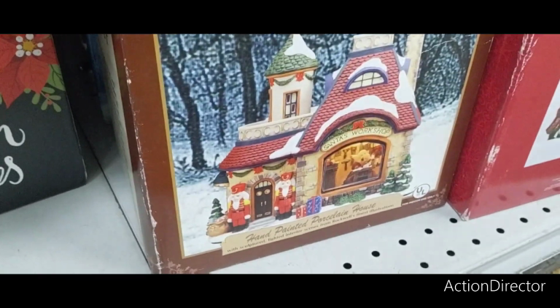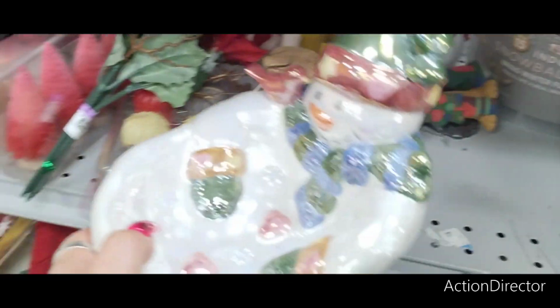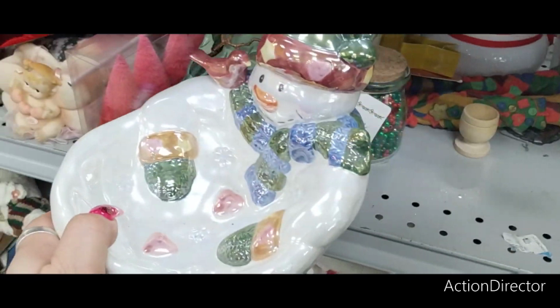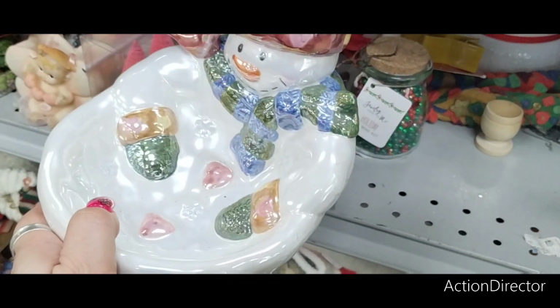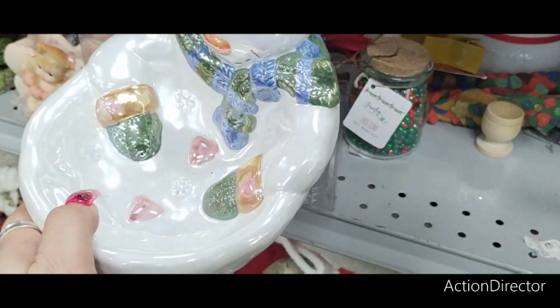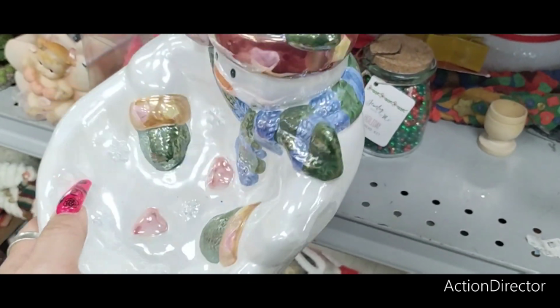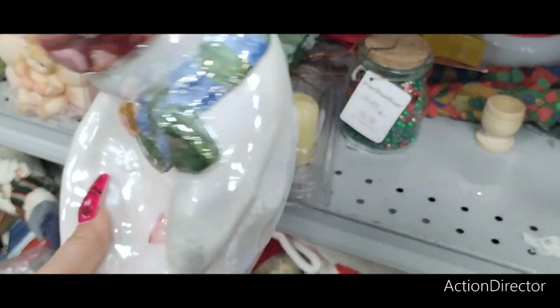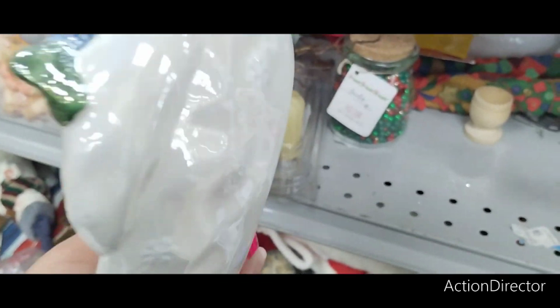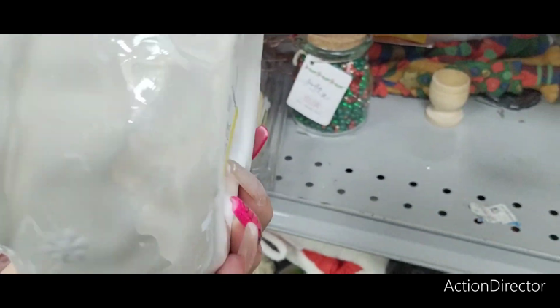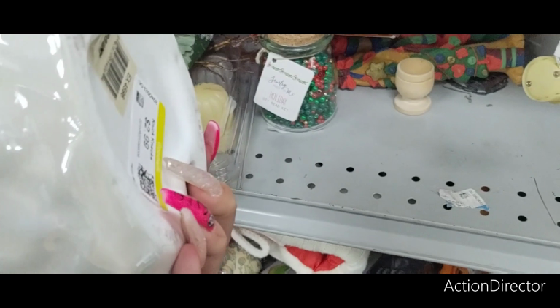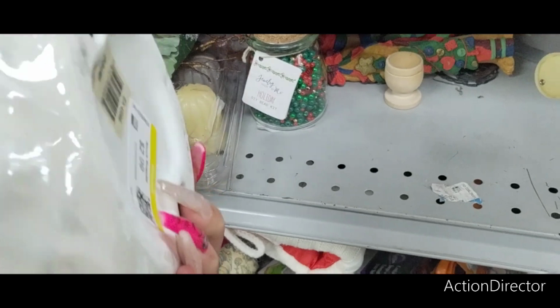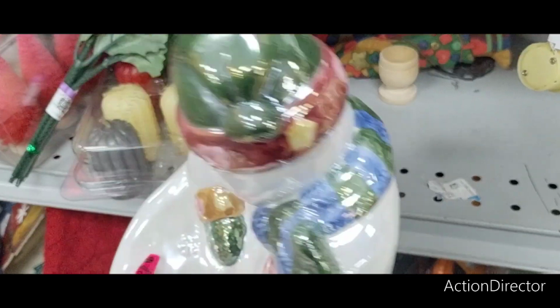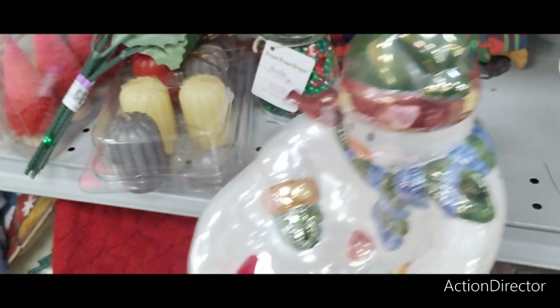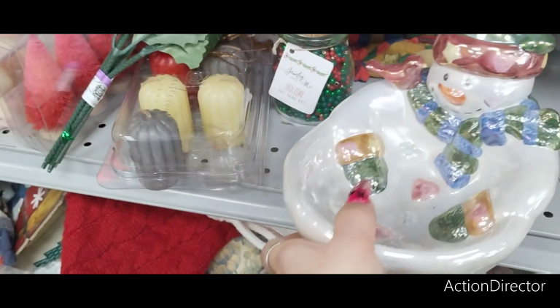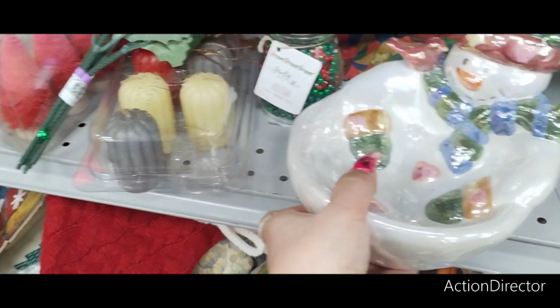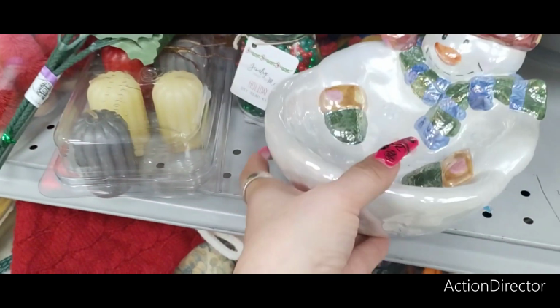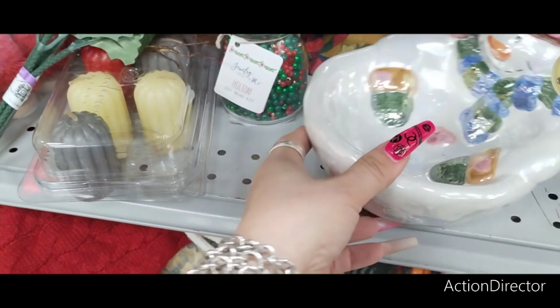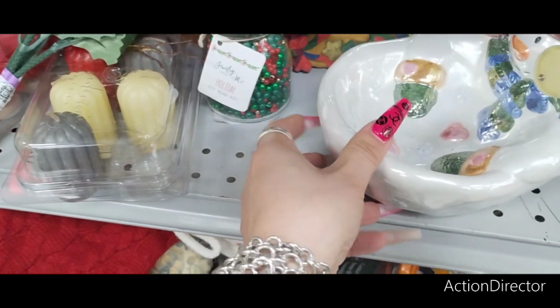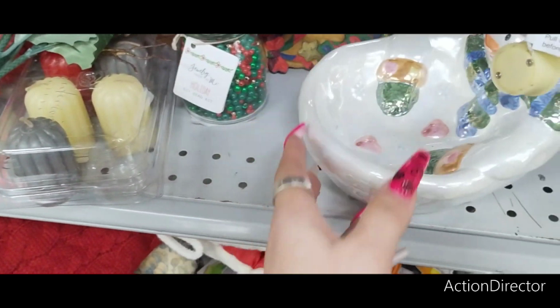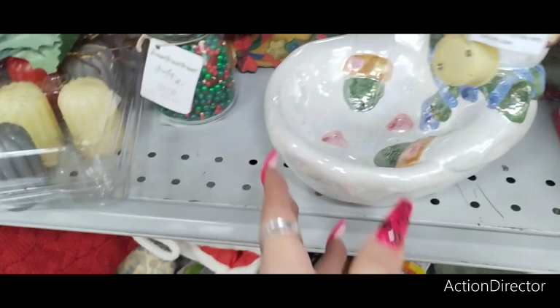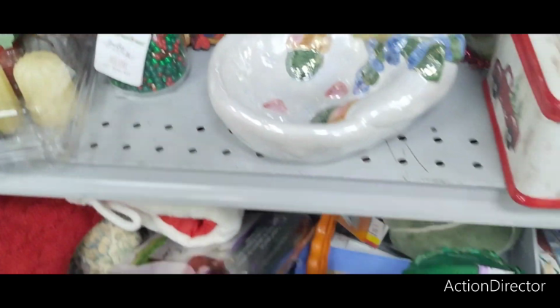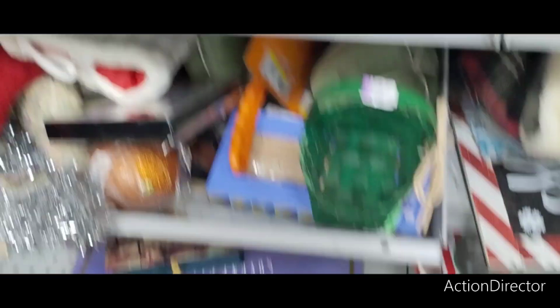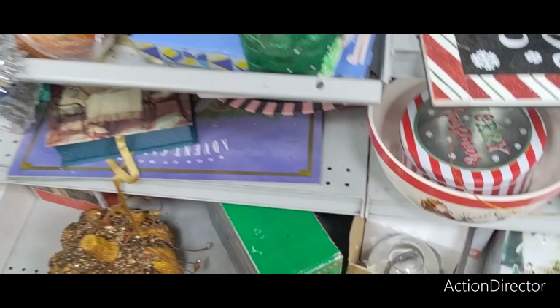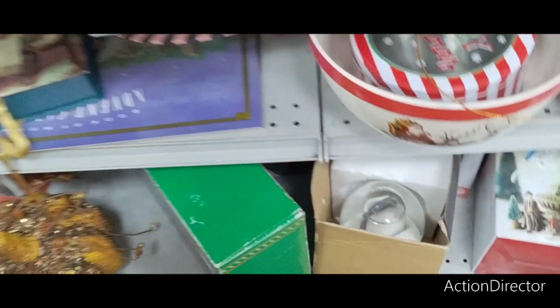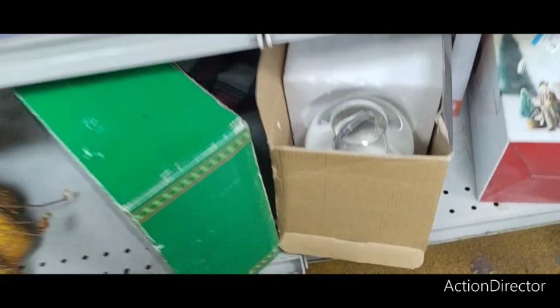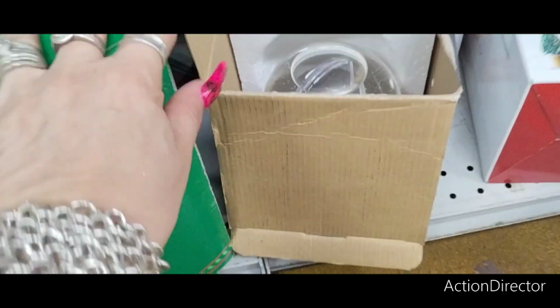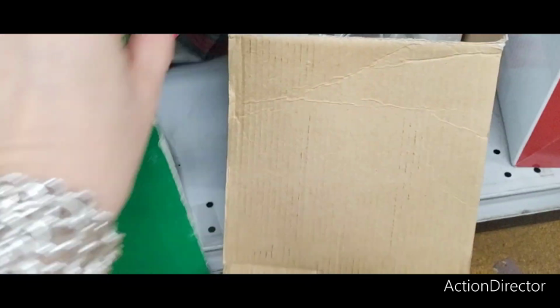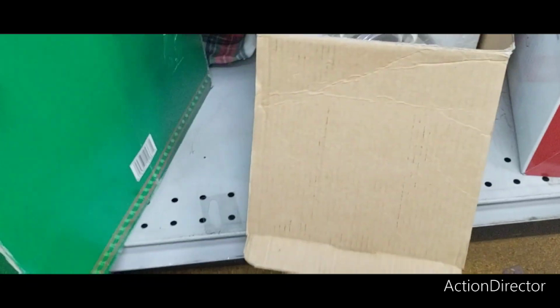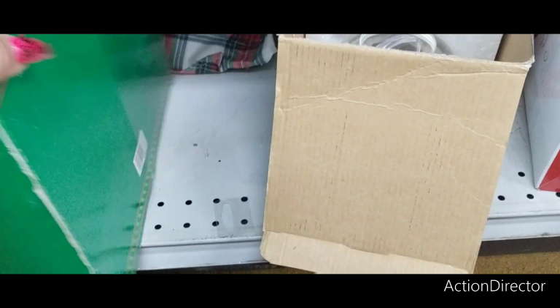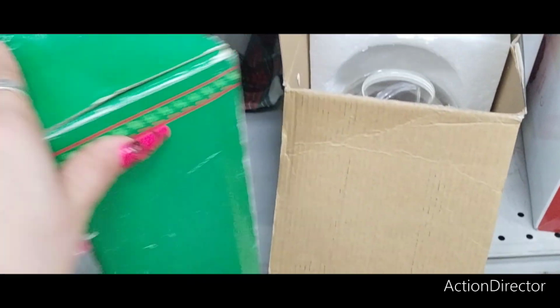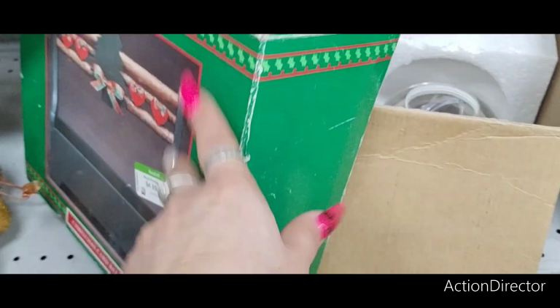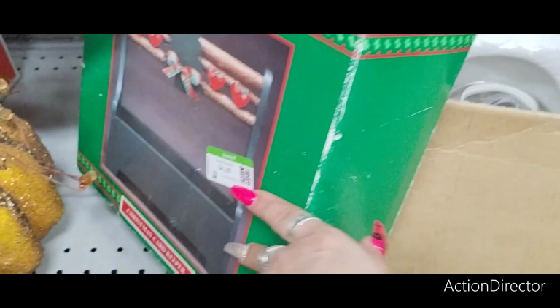This cute iridescent candy dish is $2.99. $2.99 for that. I'm getting back down into the shelf because it seems like a lot of goodies are here.